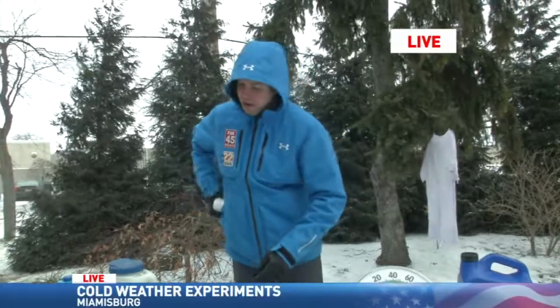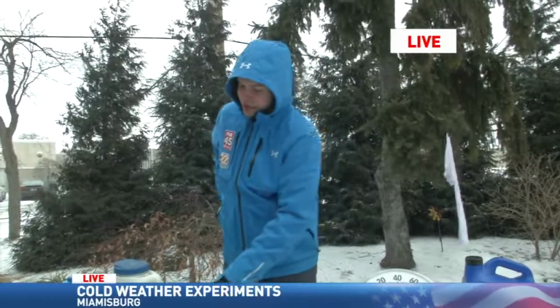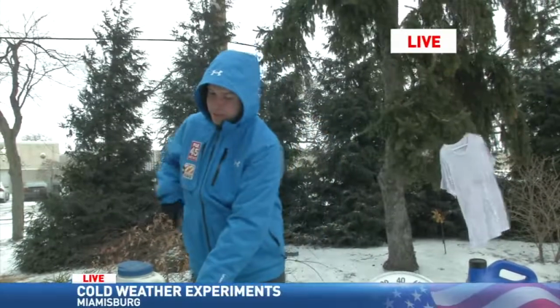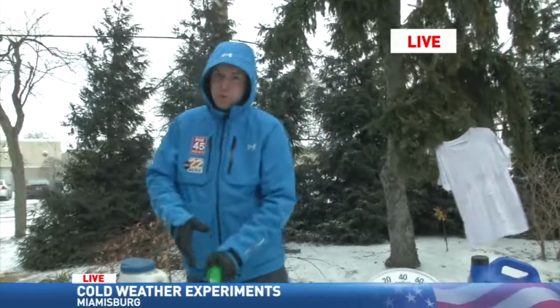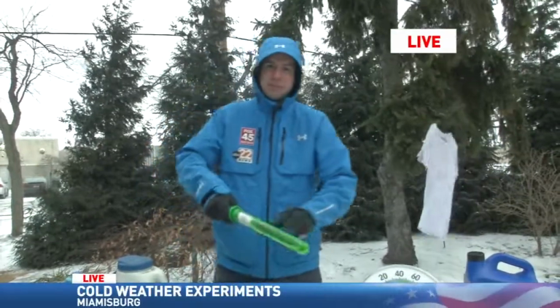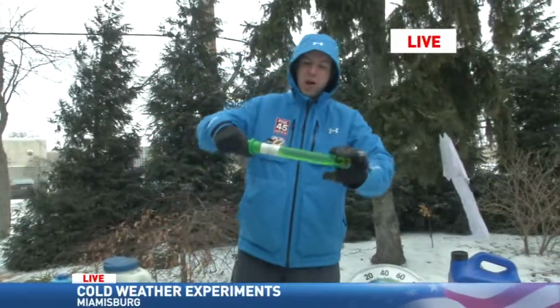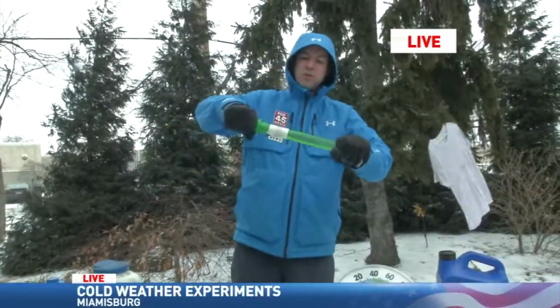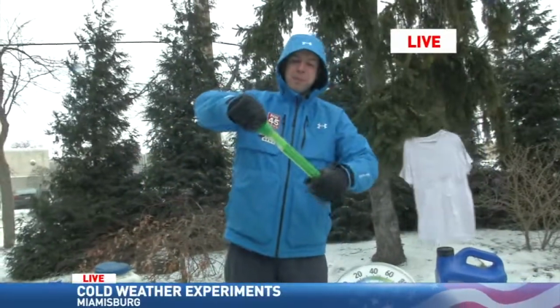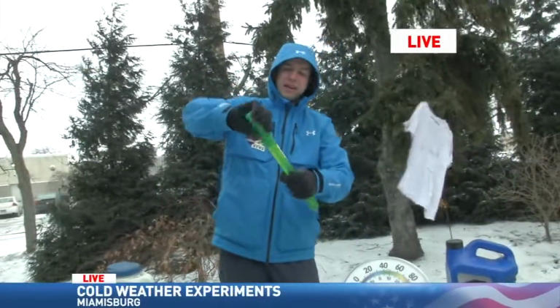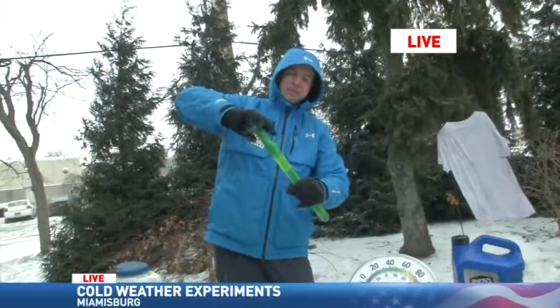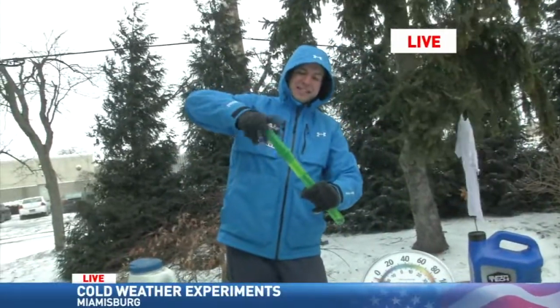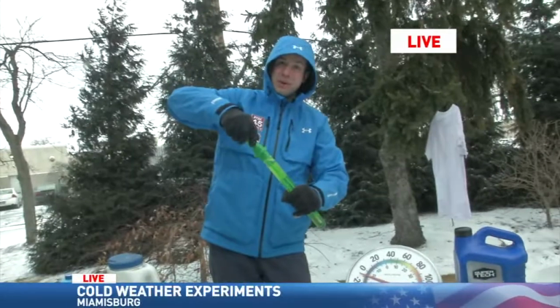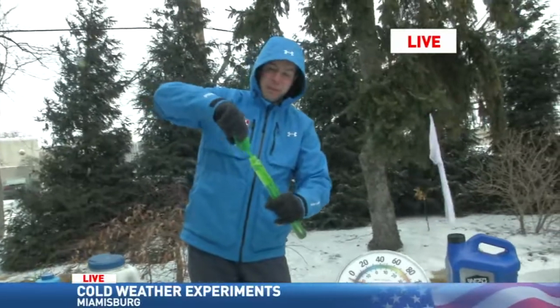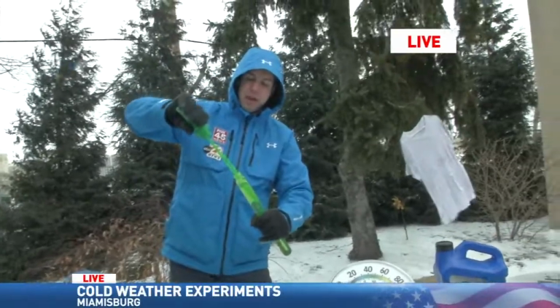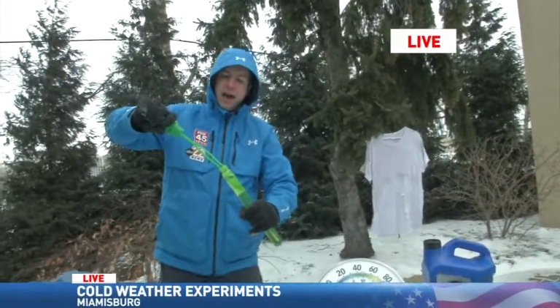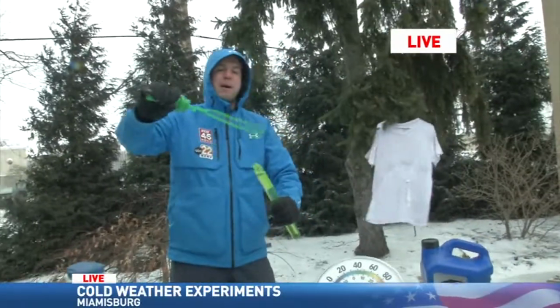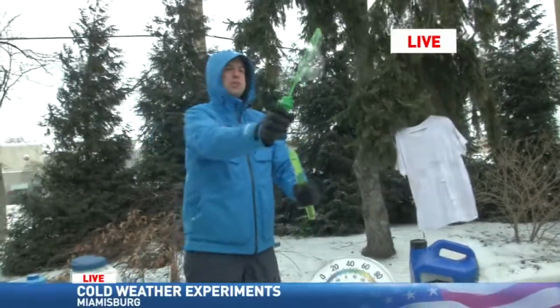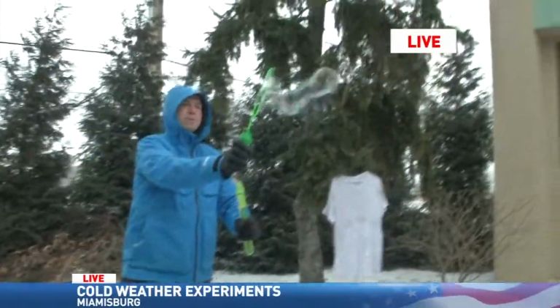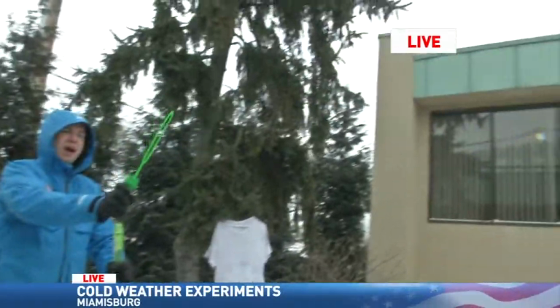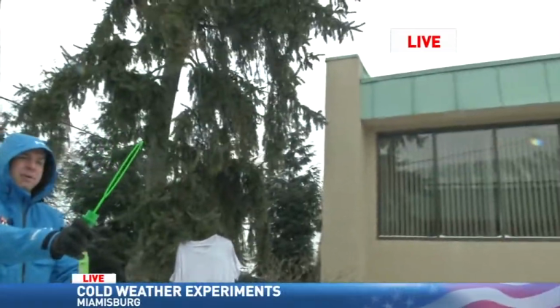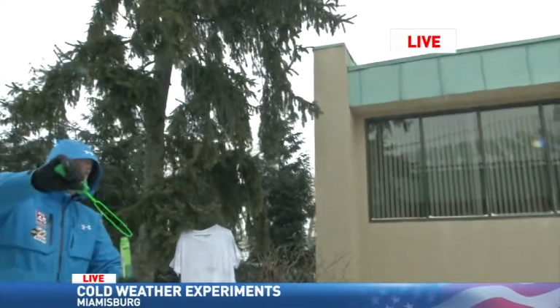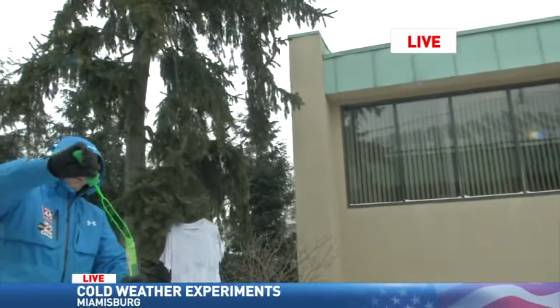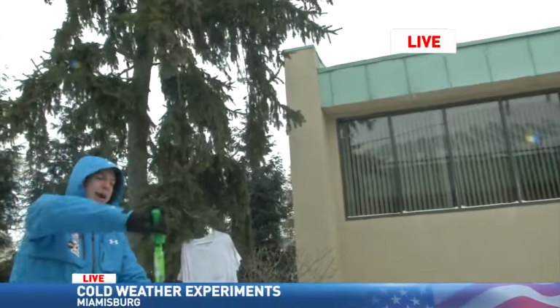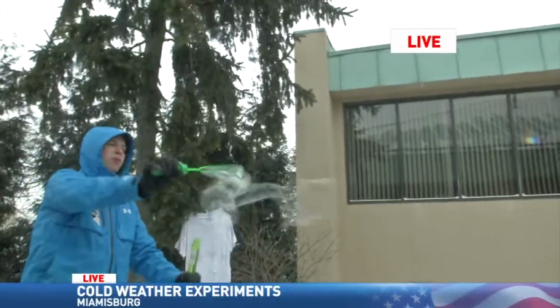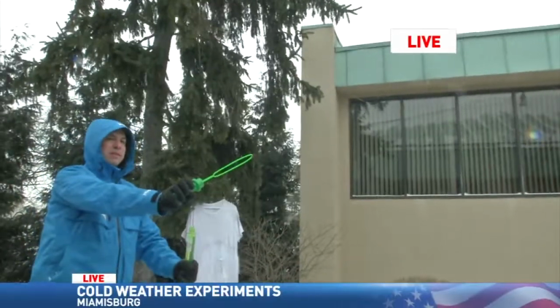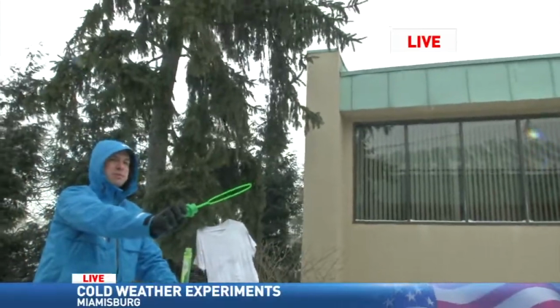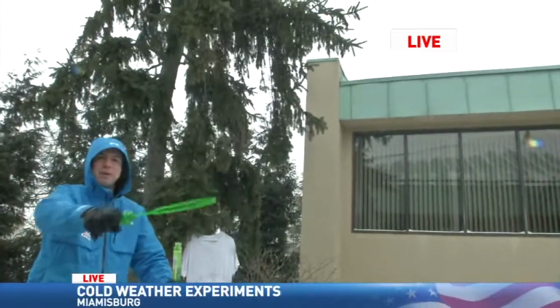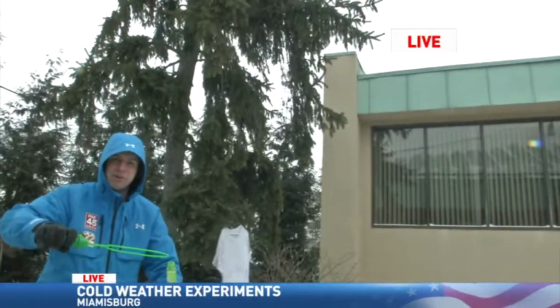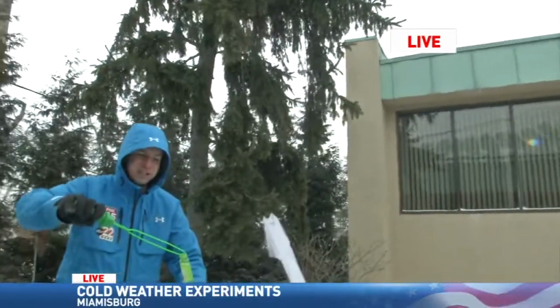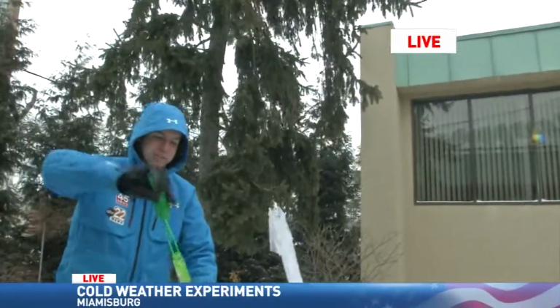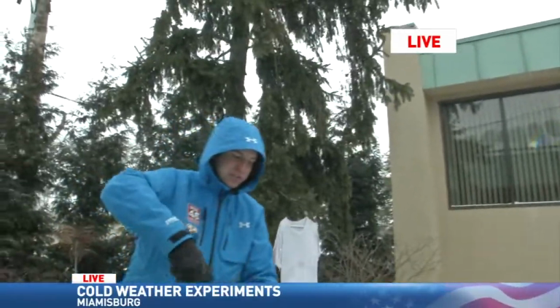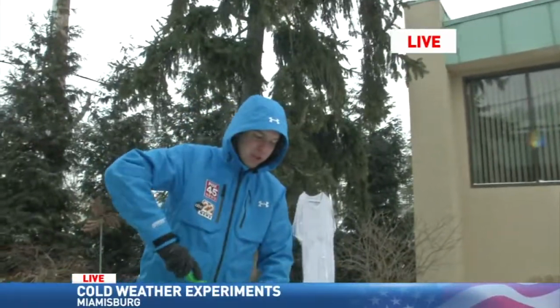Now I want to show you something else cool — making snow with a bubble wand. This has been sitting inside so we can keep the bubble soap a little bit warm. But watch what happens: blown in the wind, the bubbles pop and they create snow themselves. So that's pretty cool.